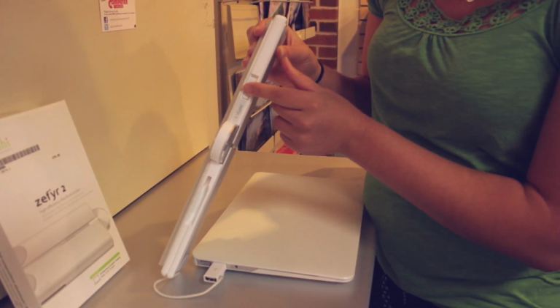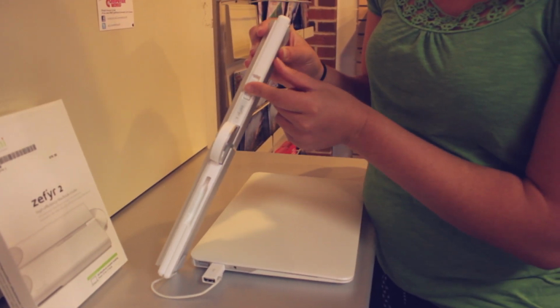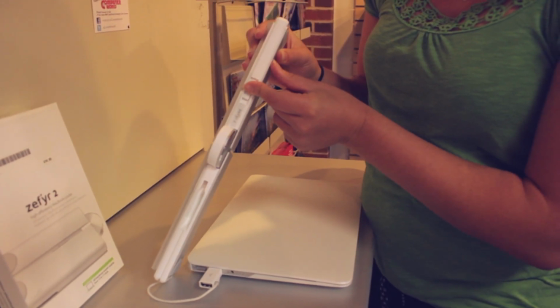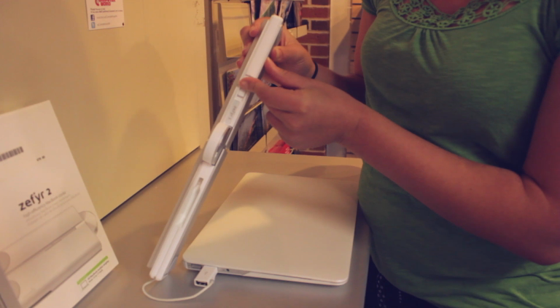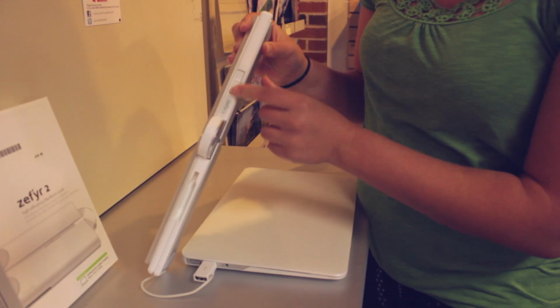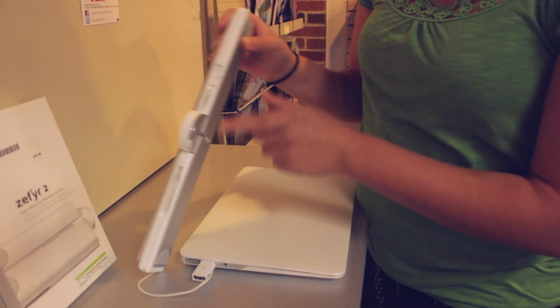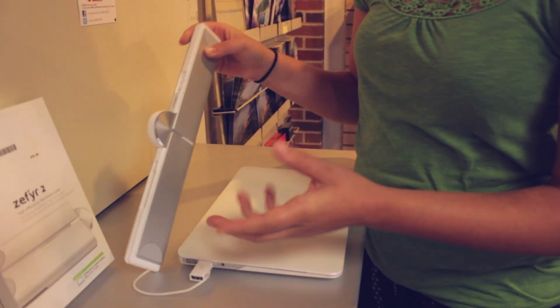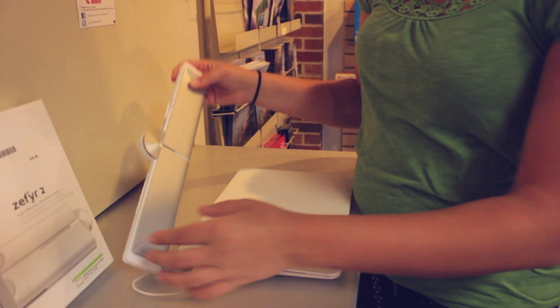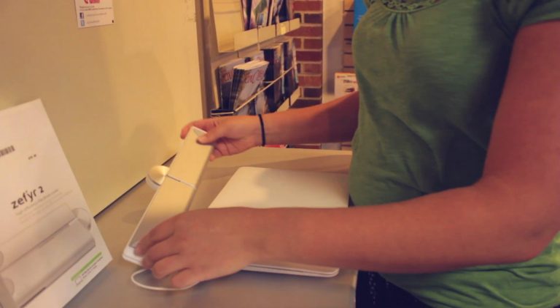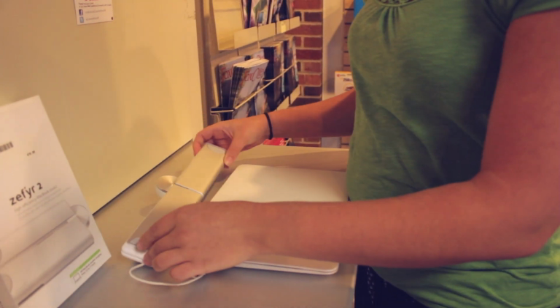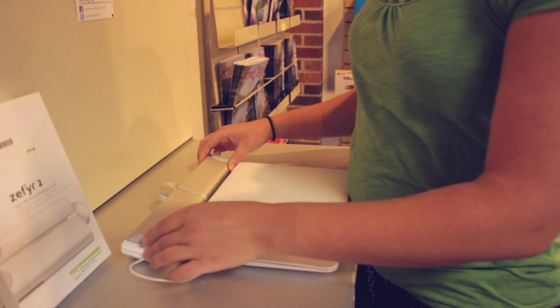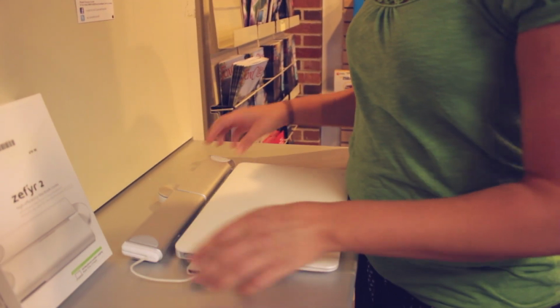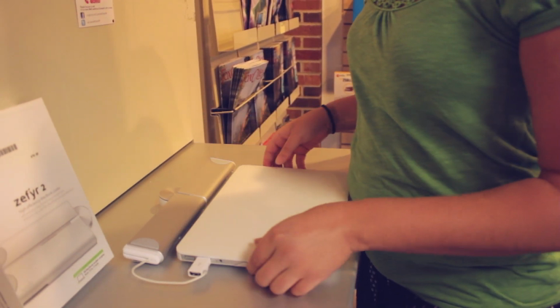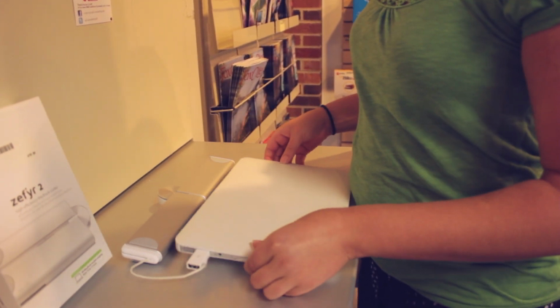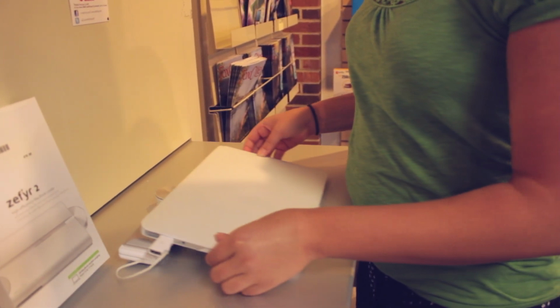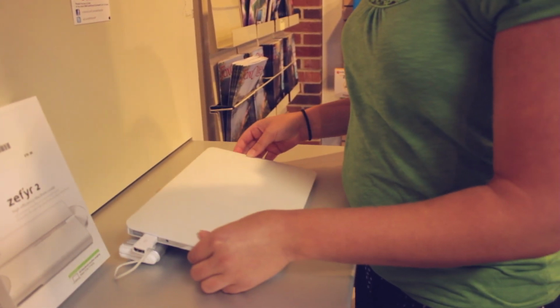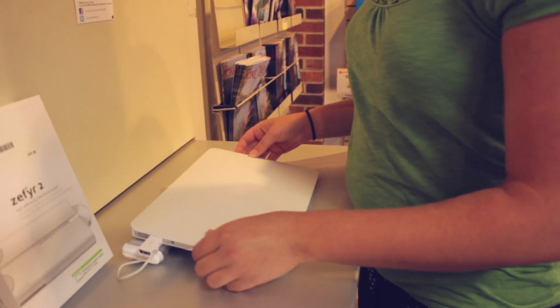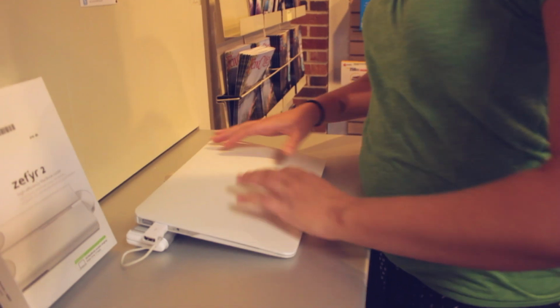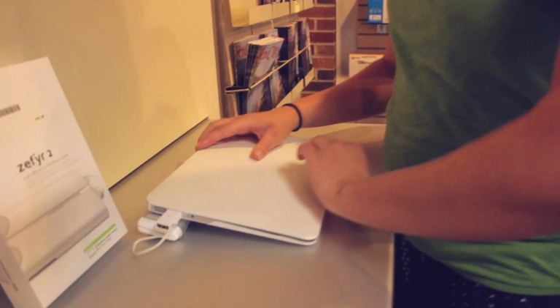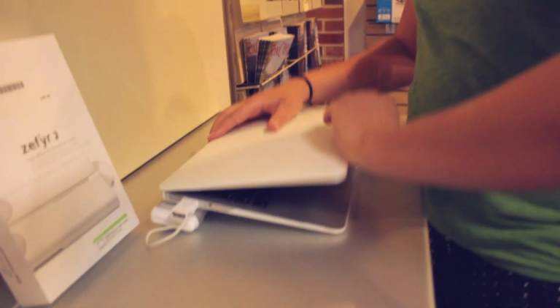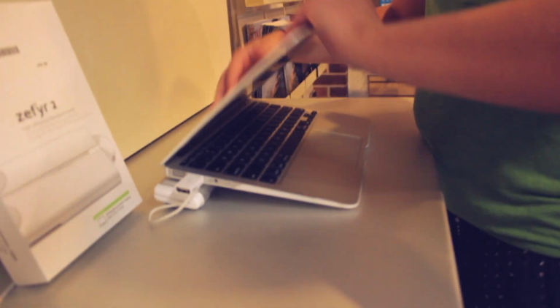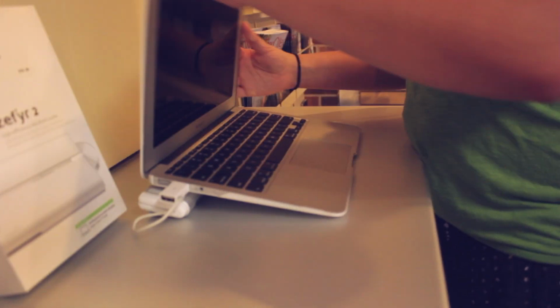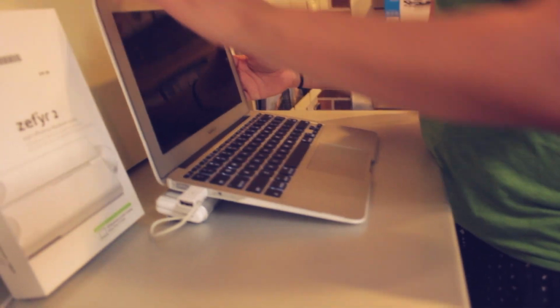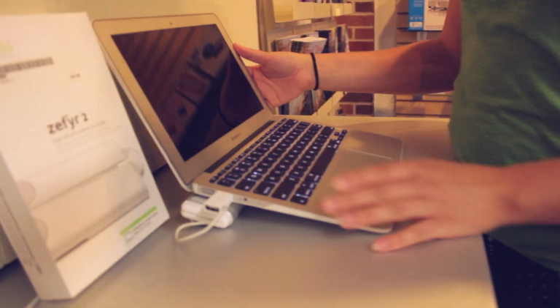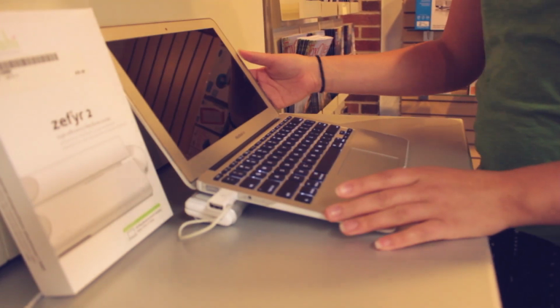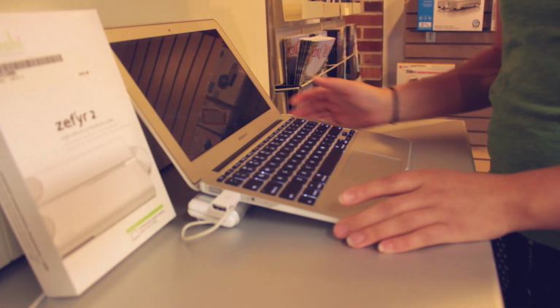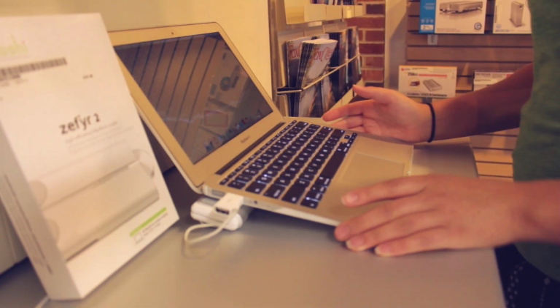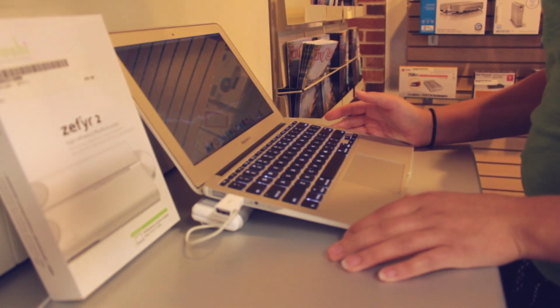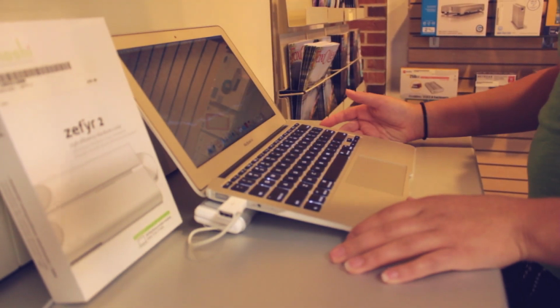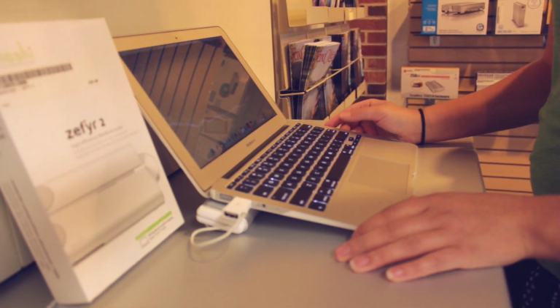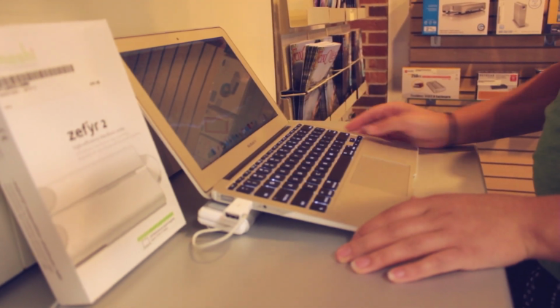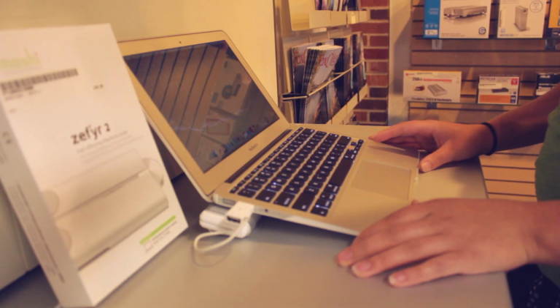If I put it to full, you can hear them go. Then you just set your laptop on top, open it up, and you can work while the fans are cooling down your computer.